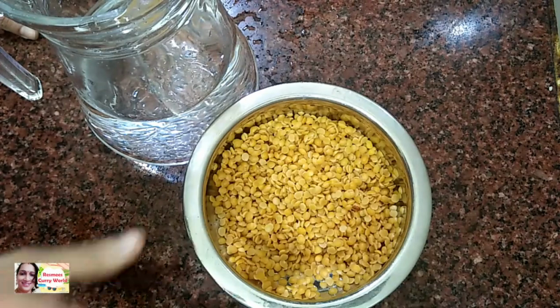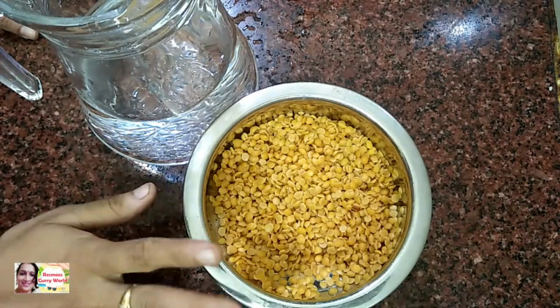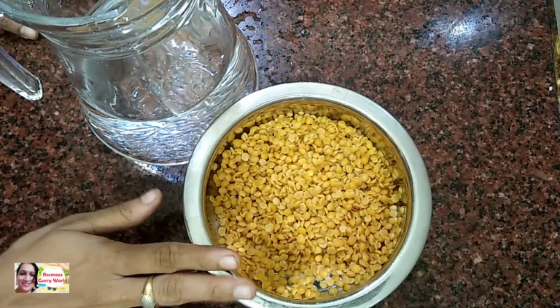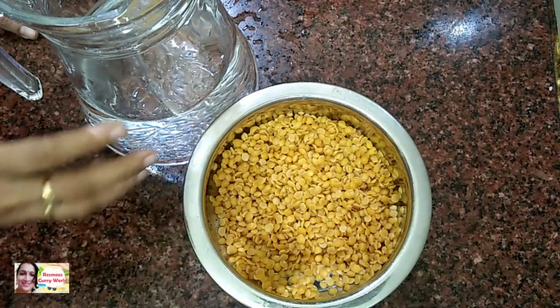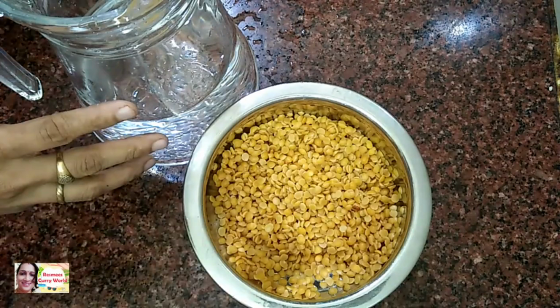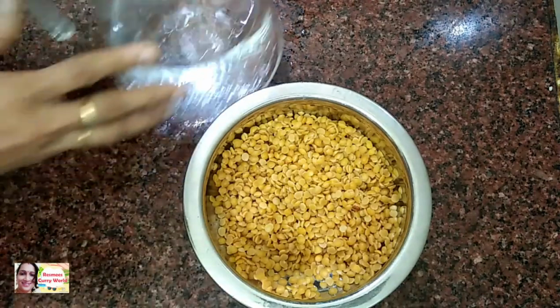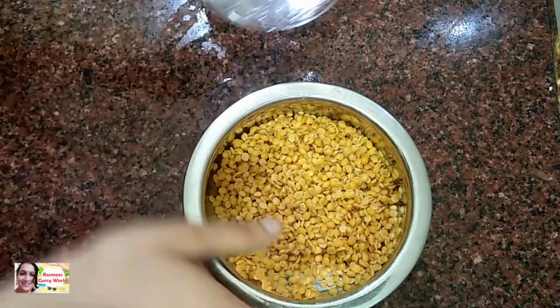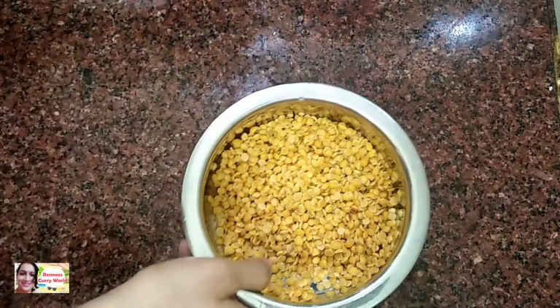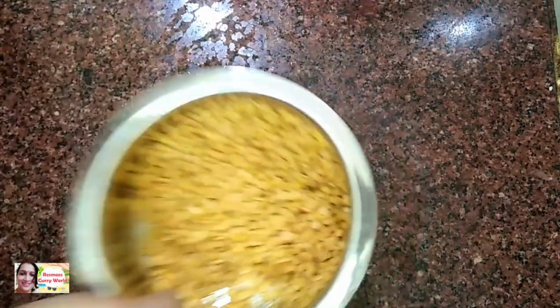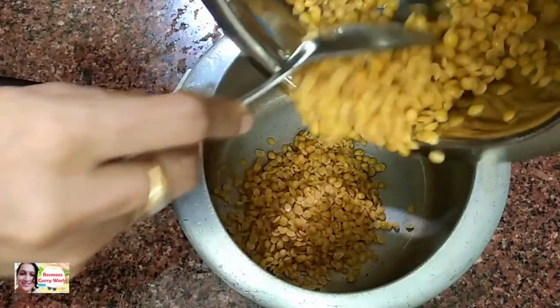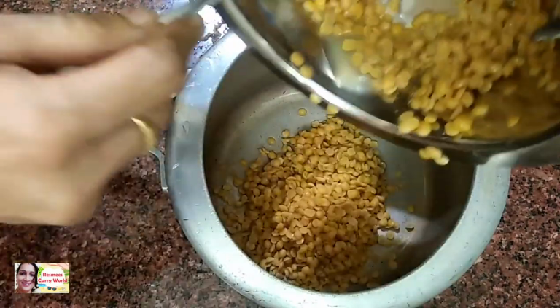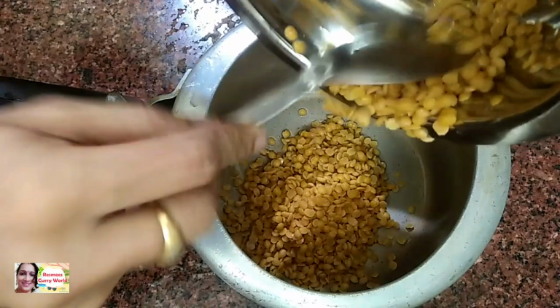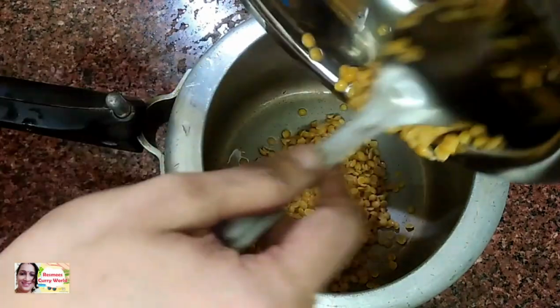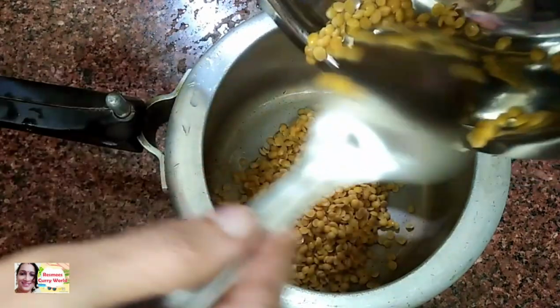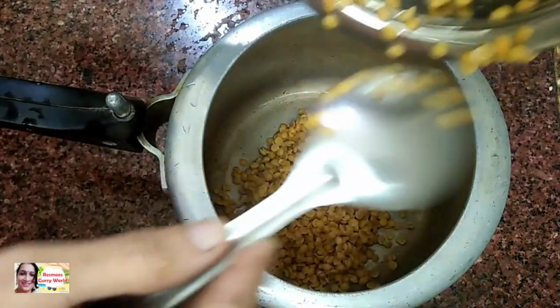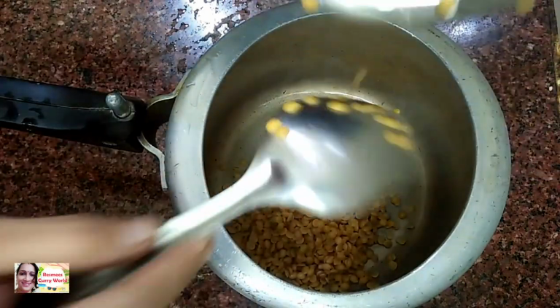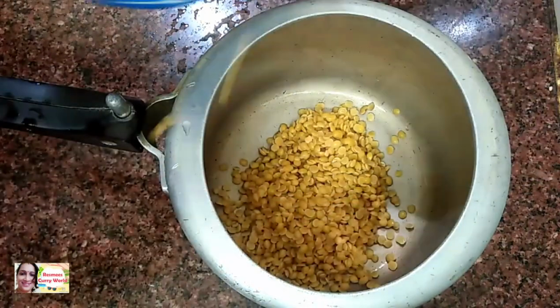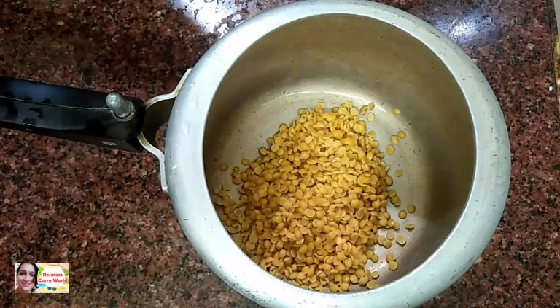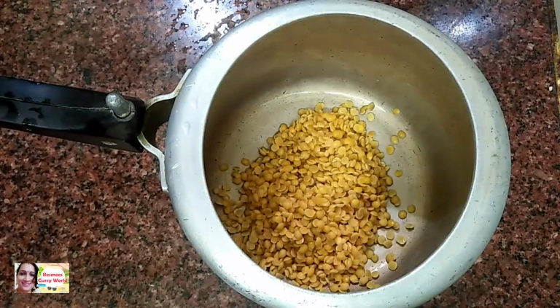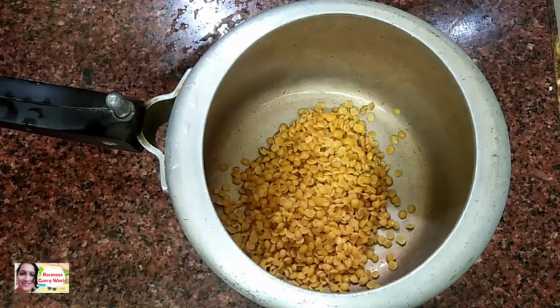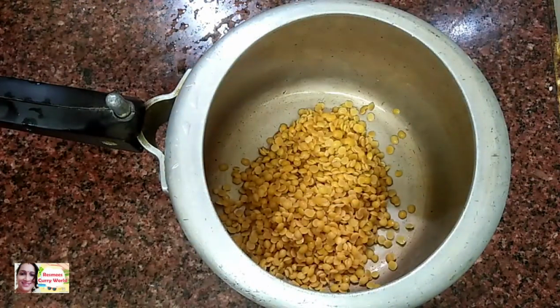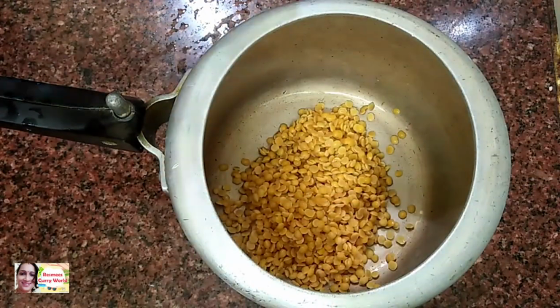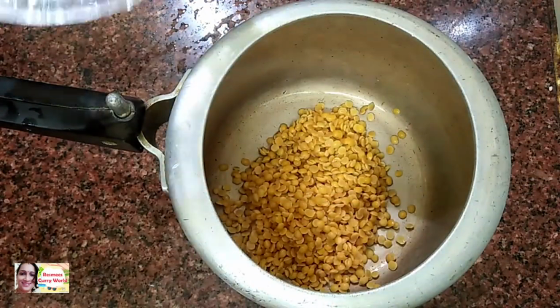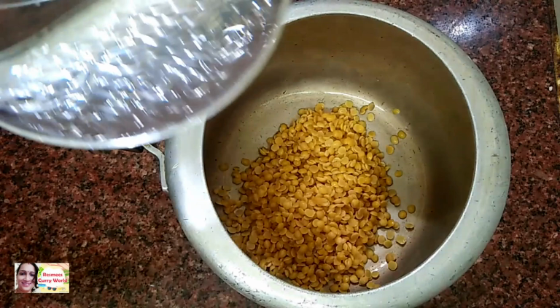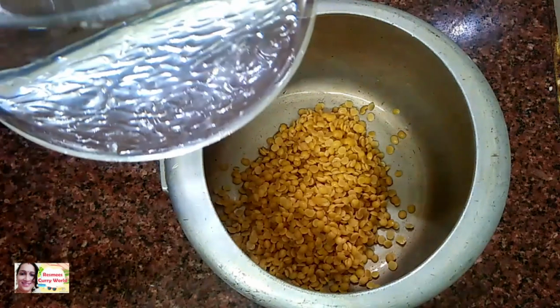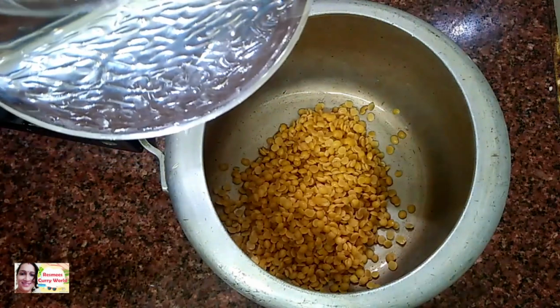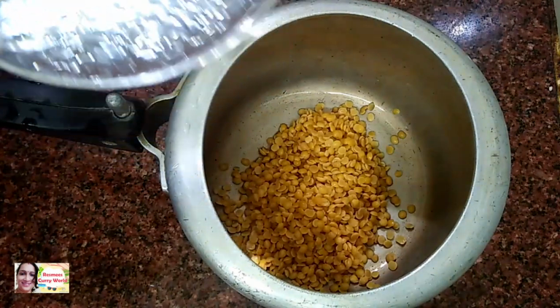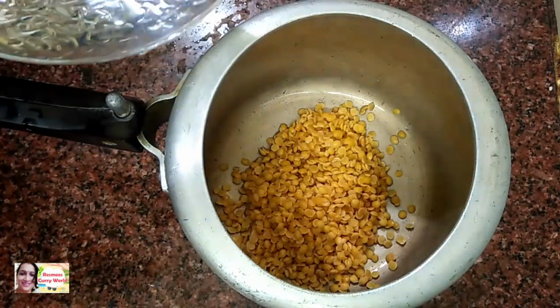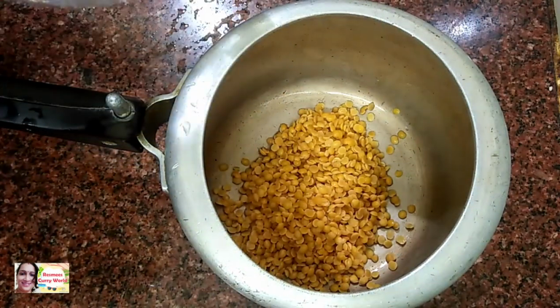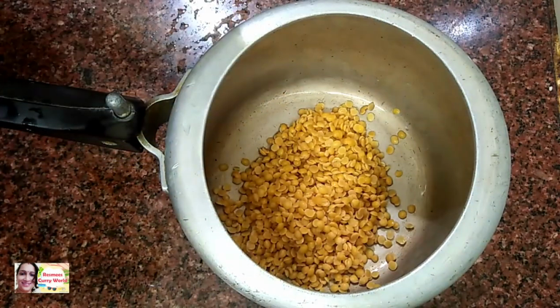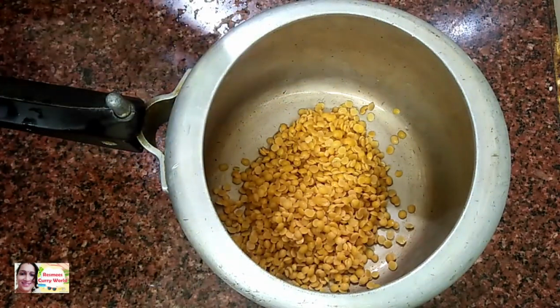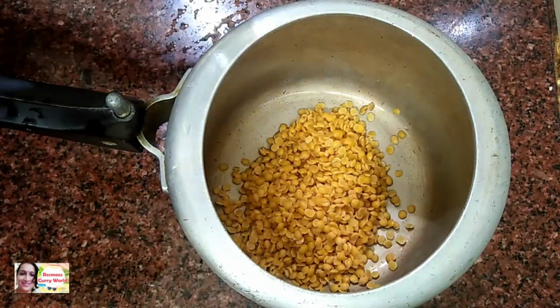I prepare a yogurt-marinated stir-fried chicken with soy sauce, combined with chef fried rice. We will make a dish that is very delicious.